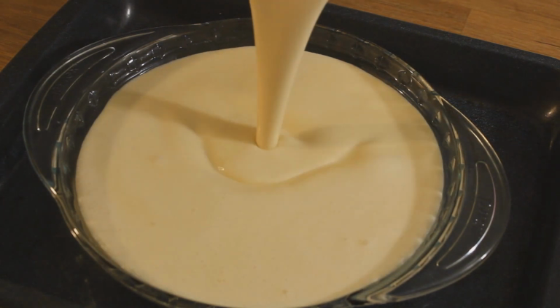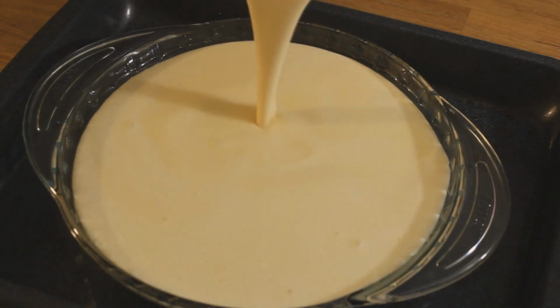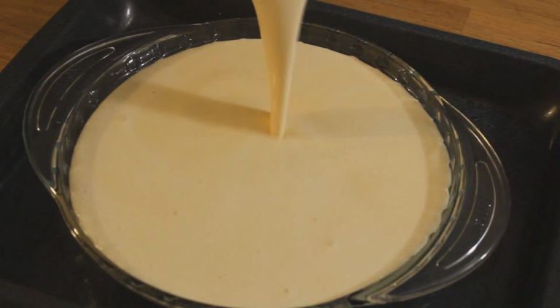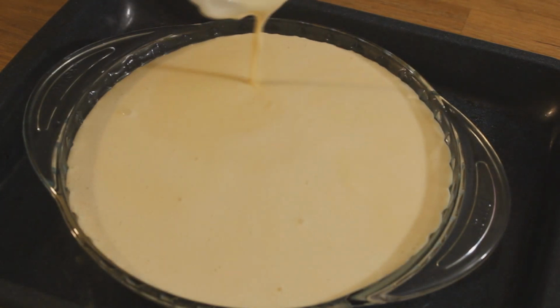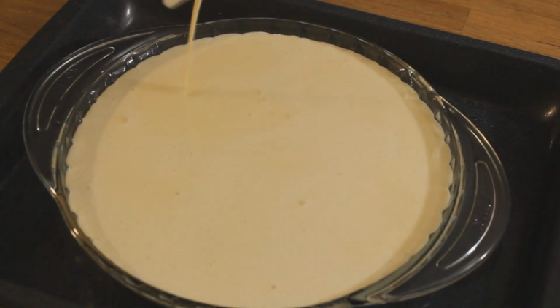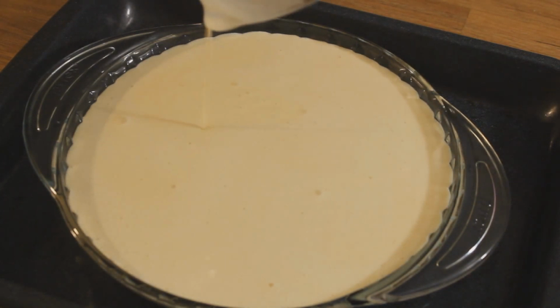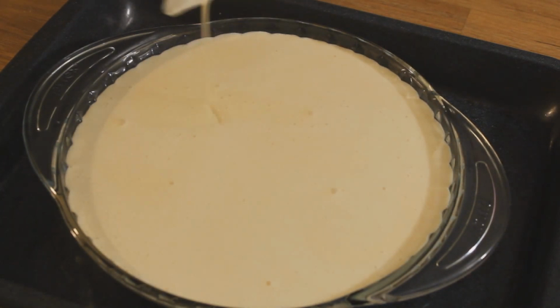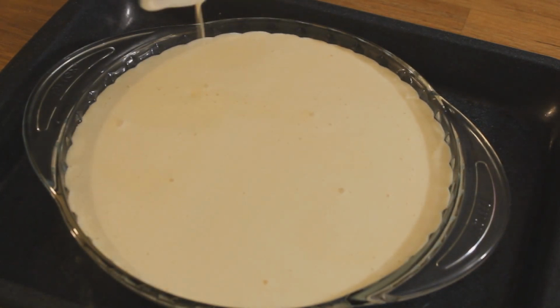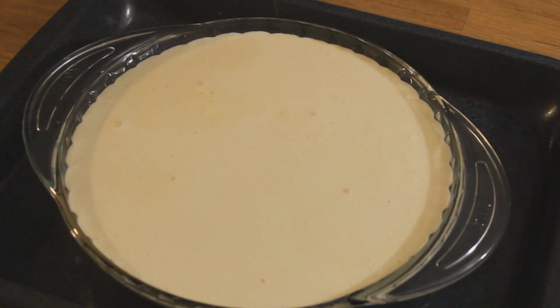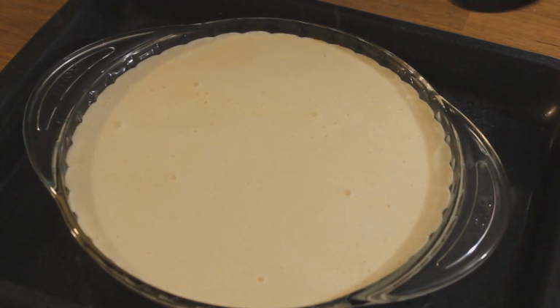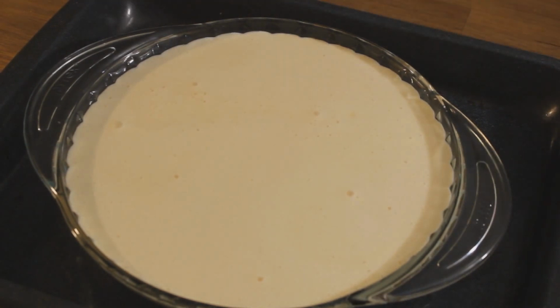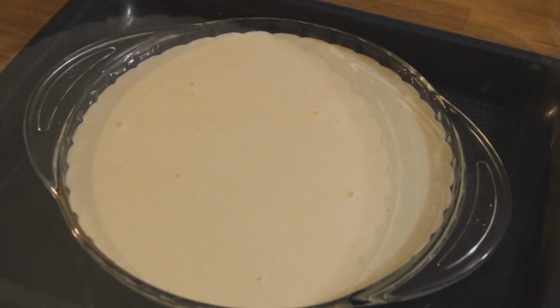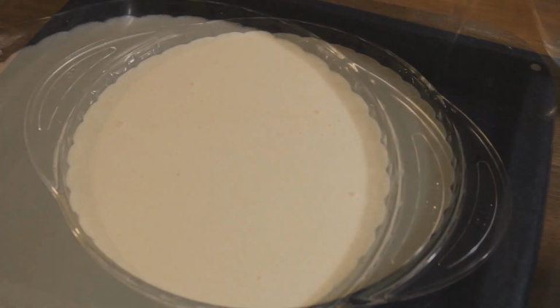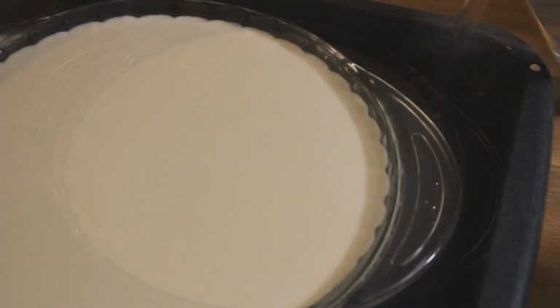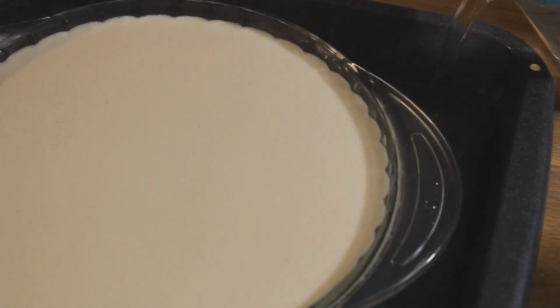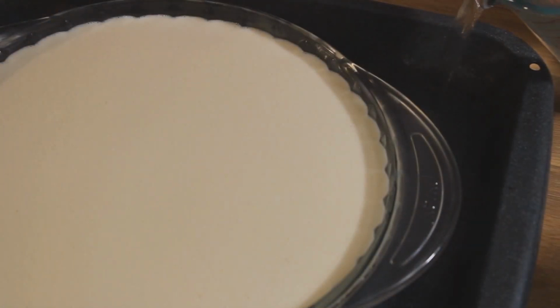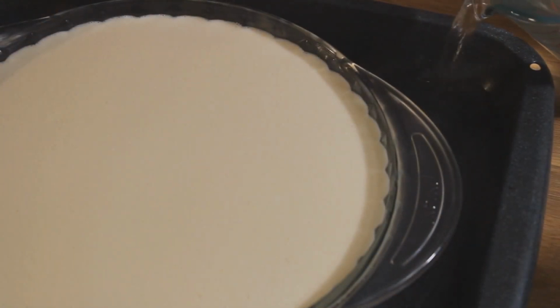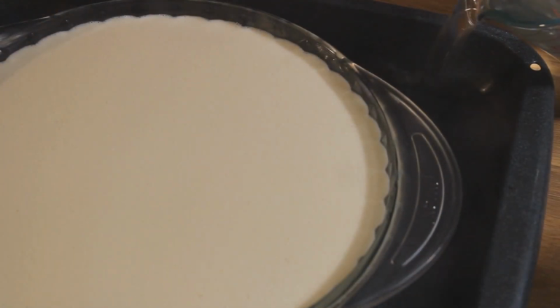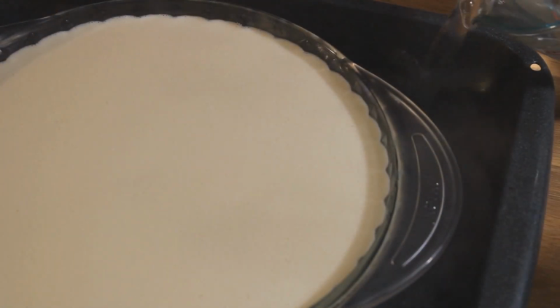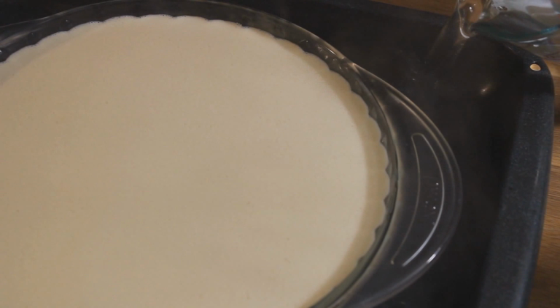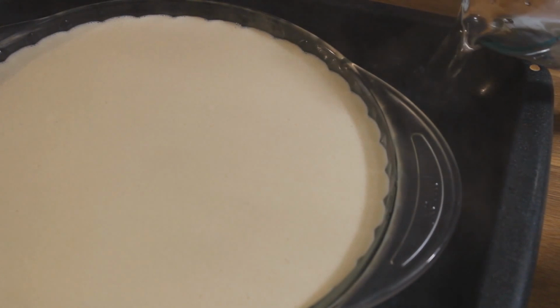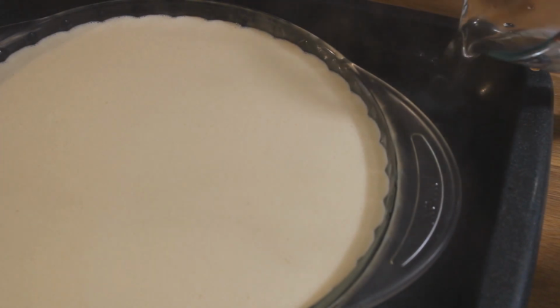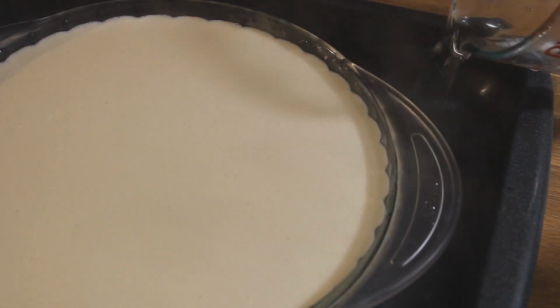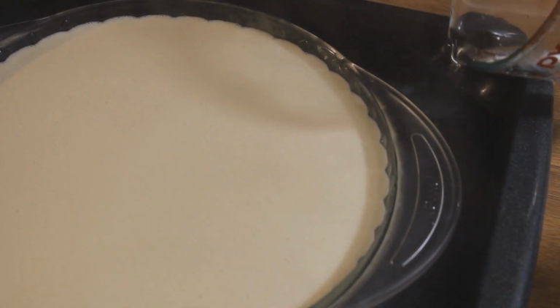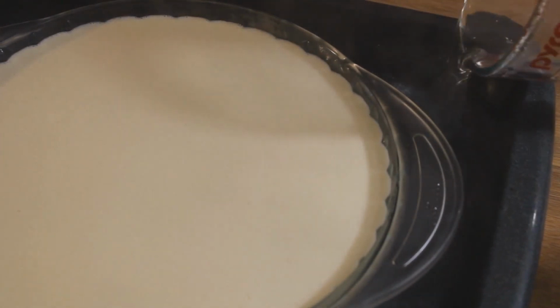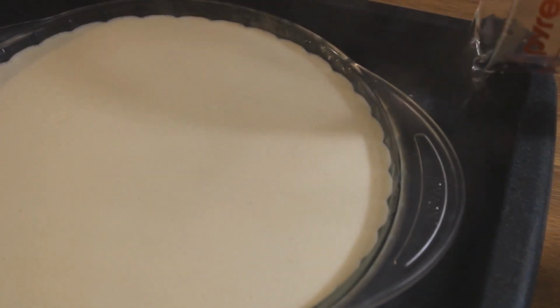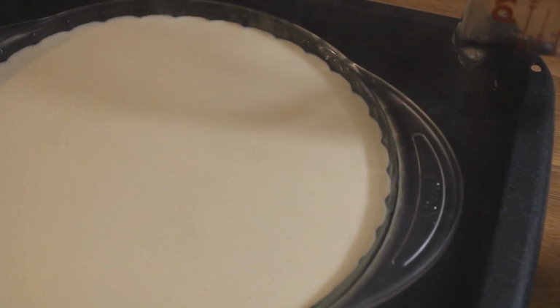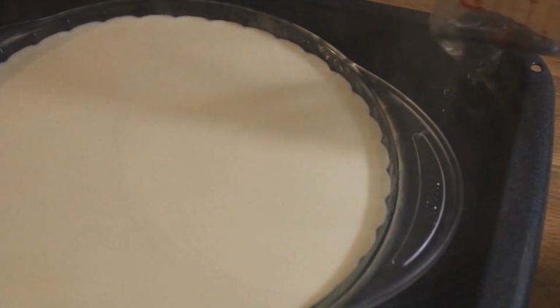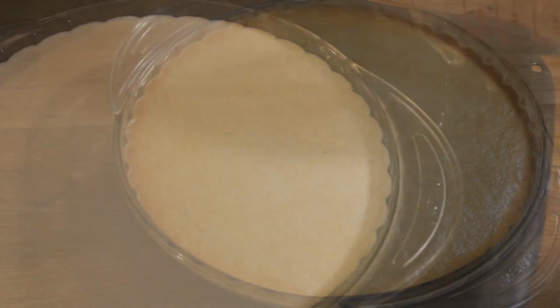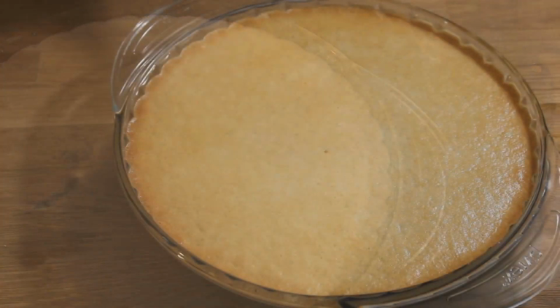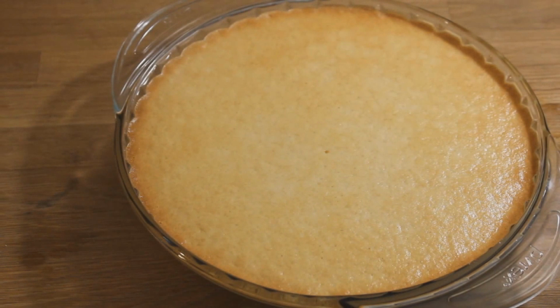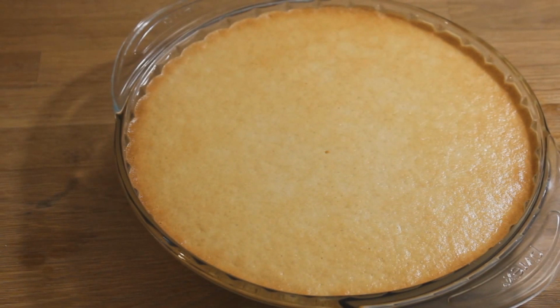I'm going to pour some boiling water to make a water bath, which makes the custard bake smoother. I'm going to bake this in a preheated oven for one hour.